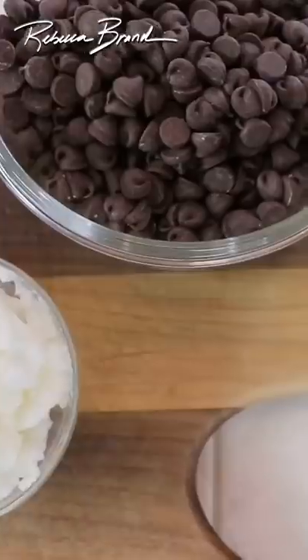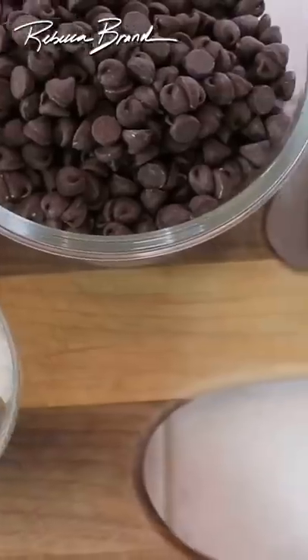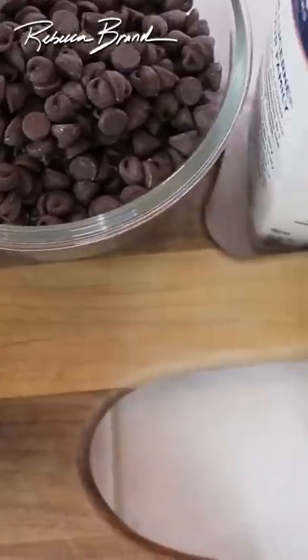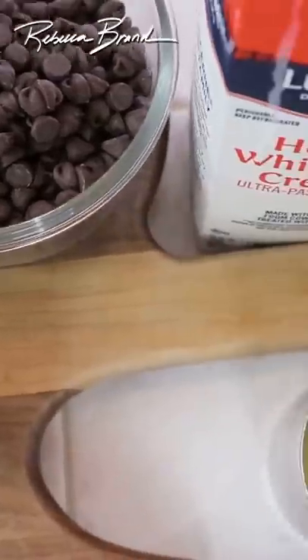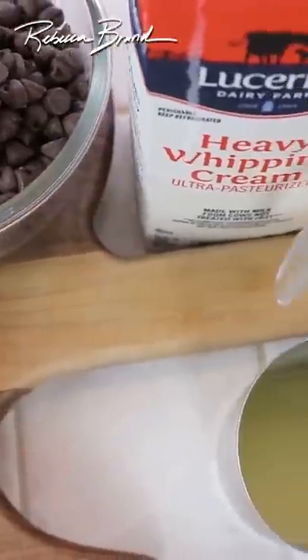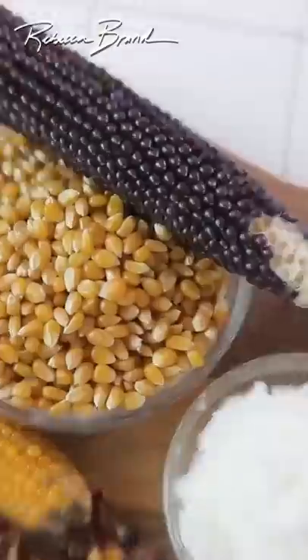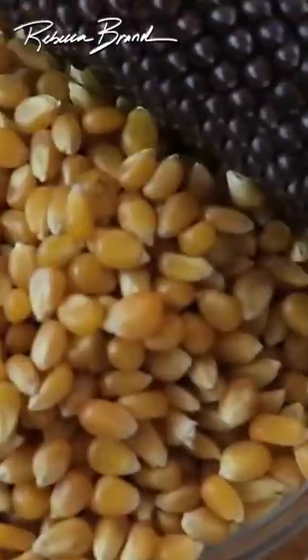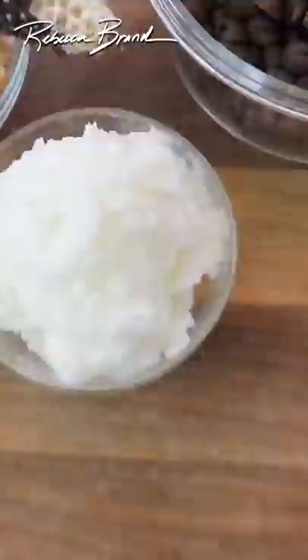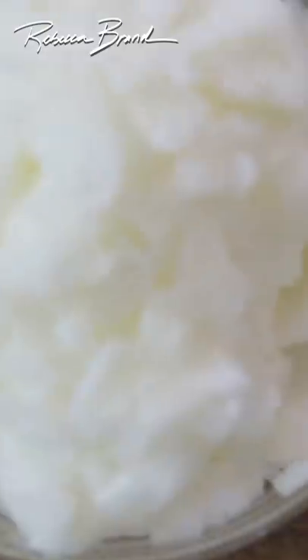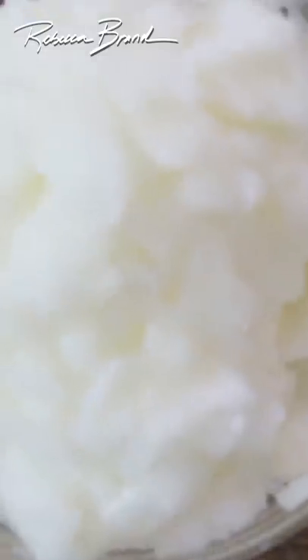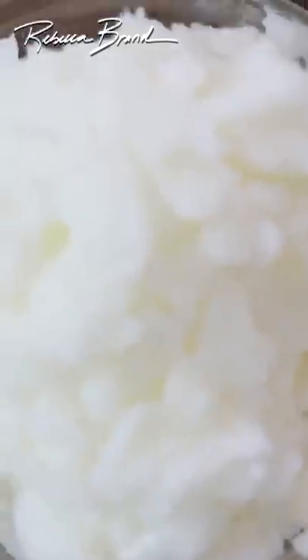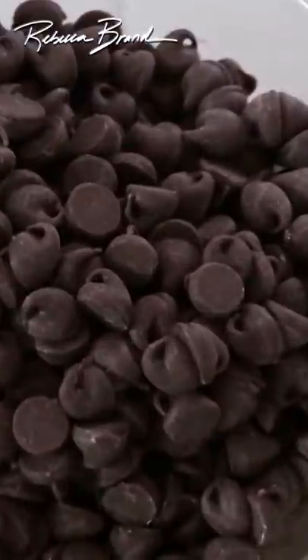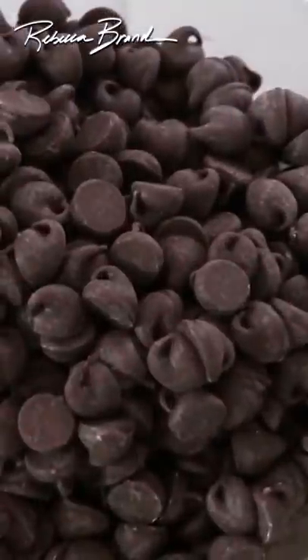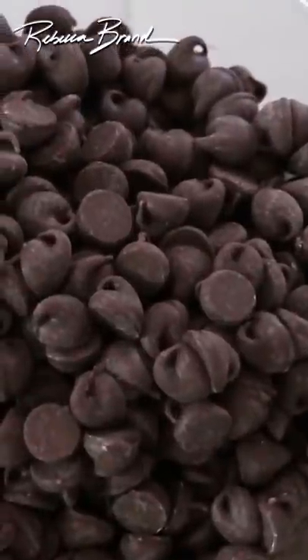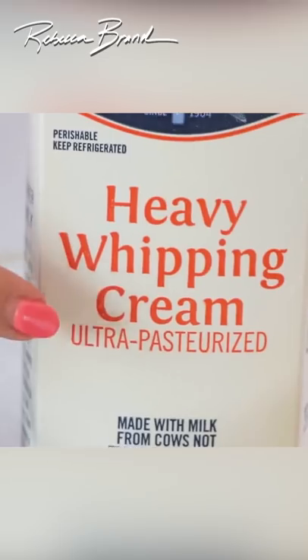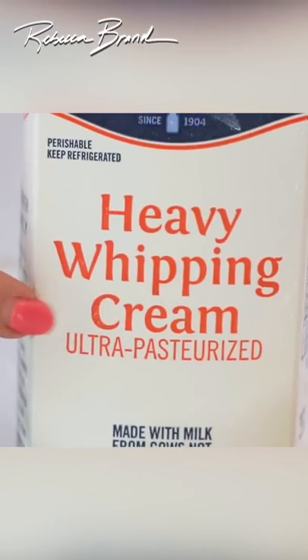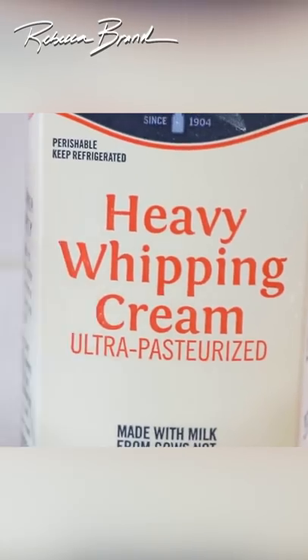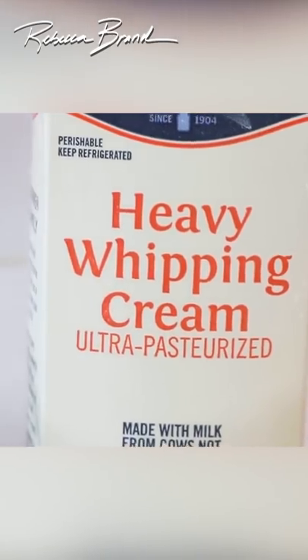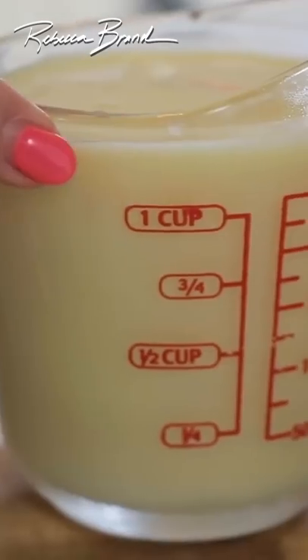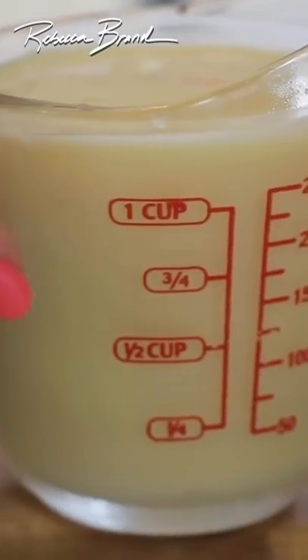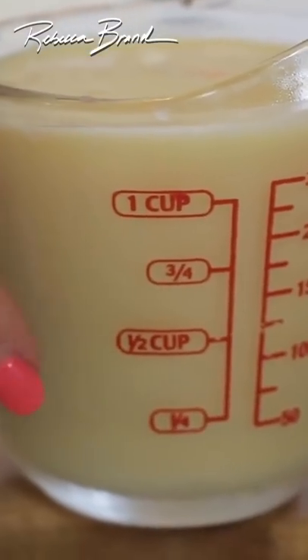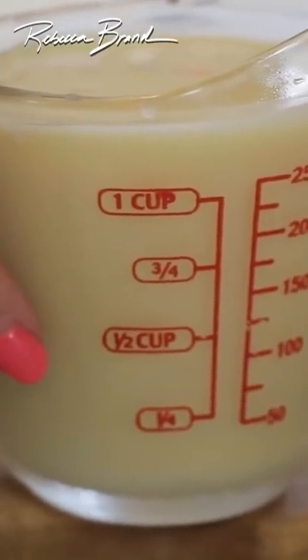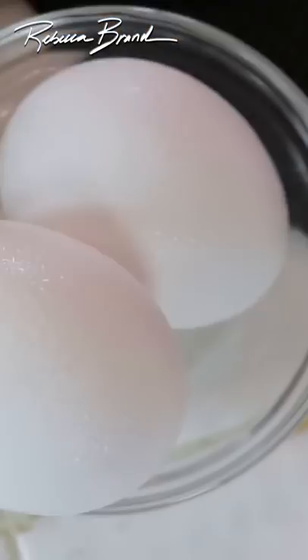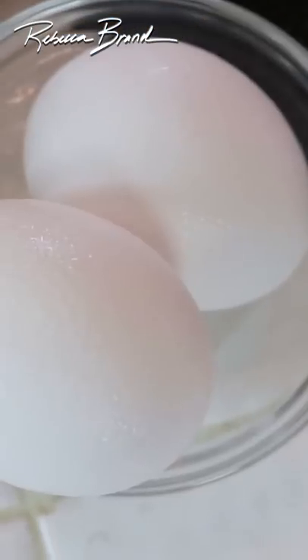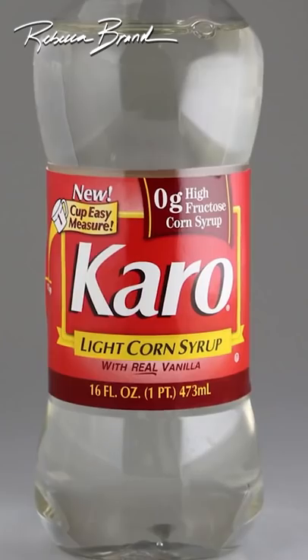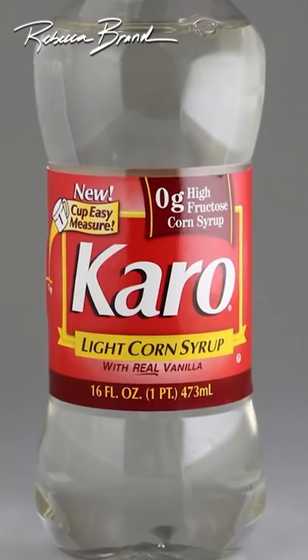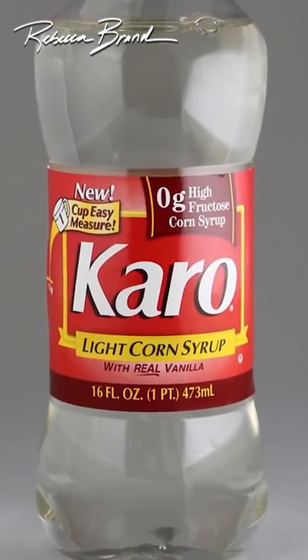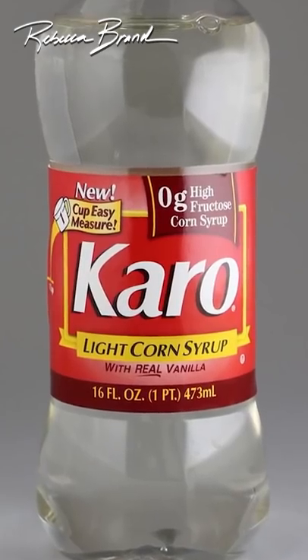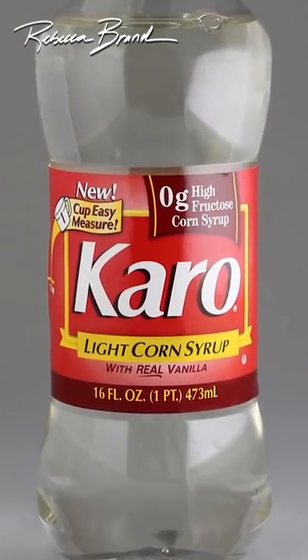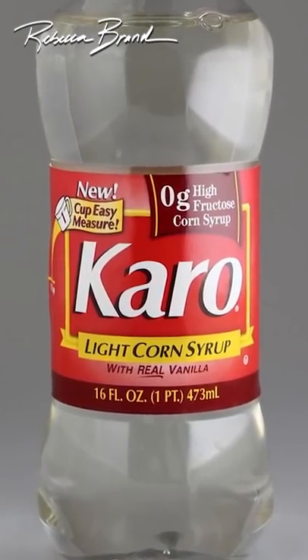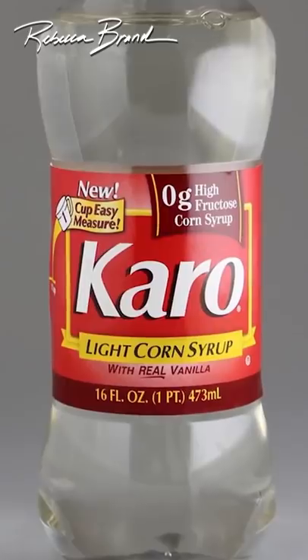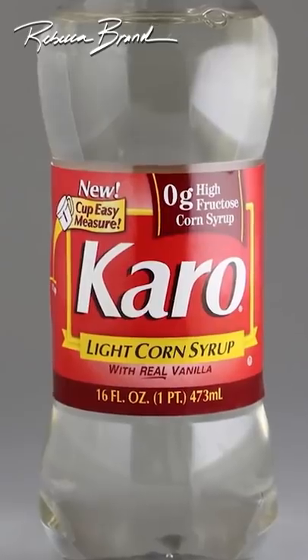The ingredients for this dish are popcorn, coconut oil, chocolate chips, heavy whipping cream, sweetened condensed milk, two eggs, and one half cup of corn syrup.